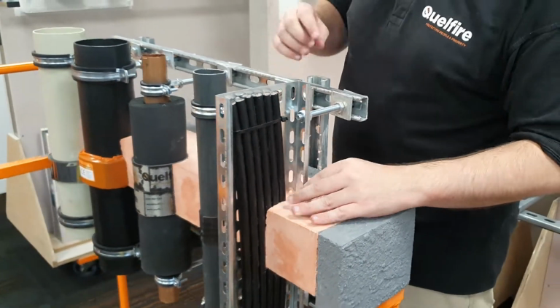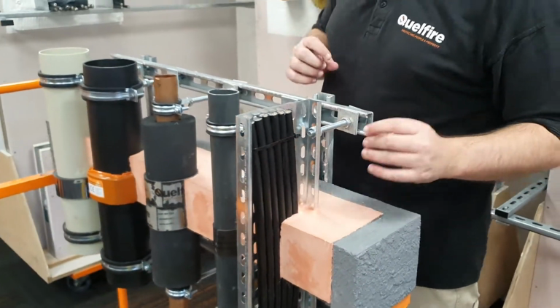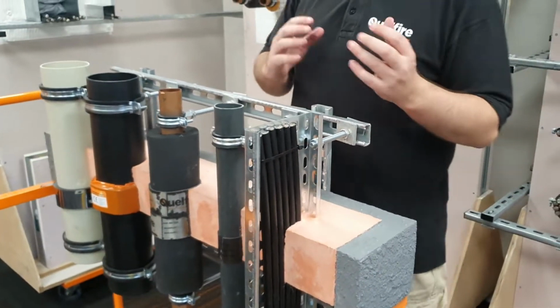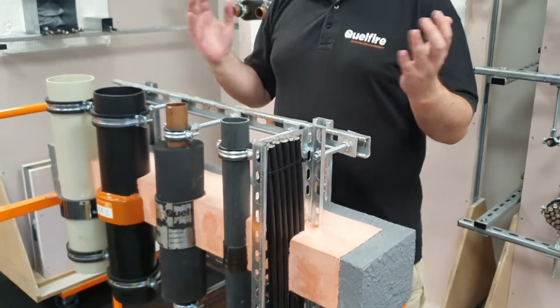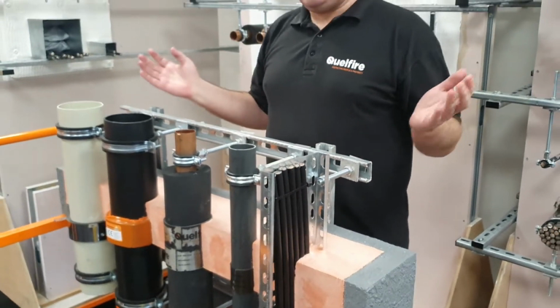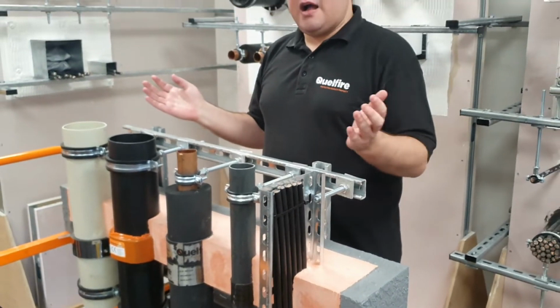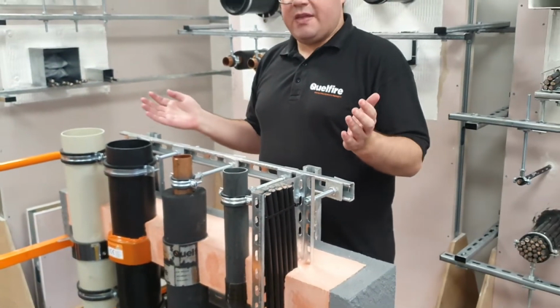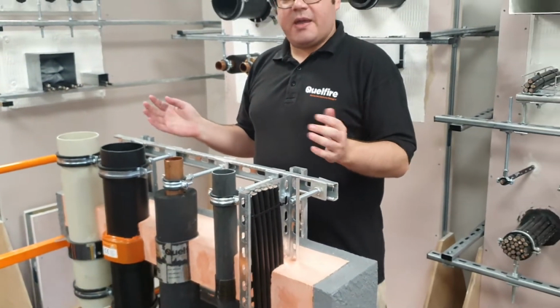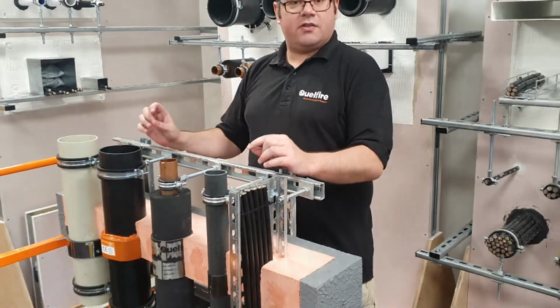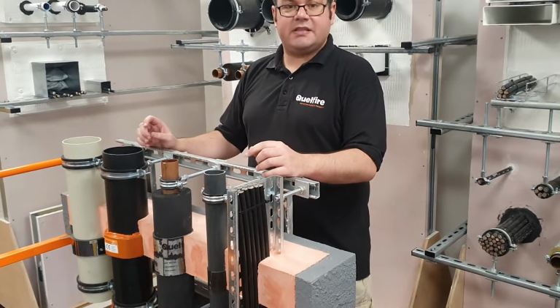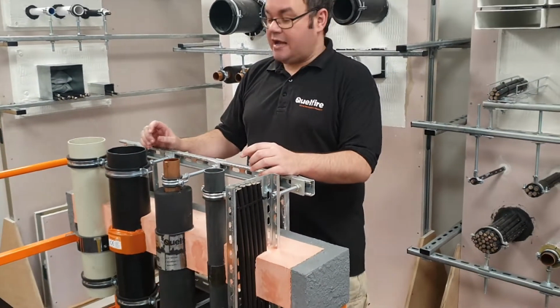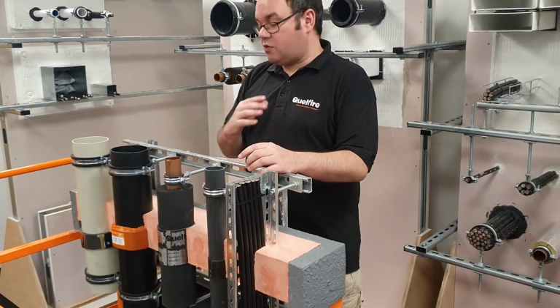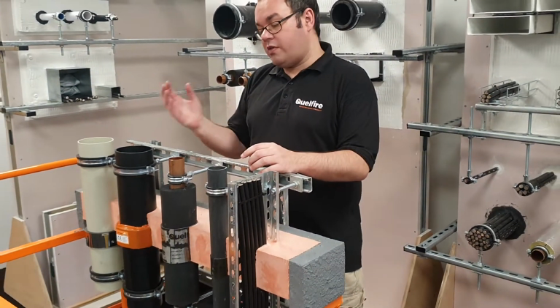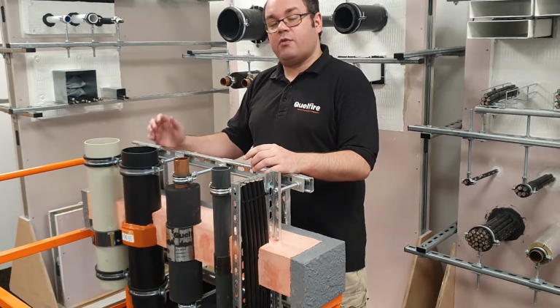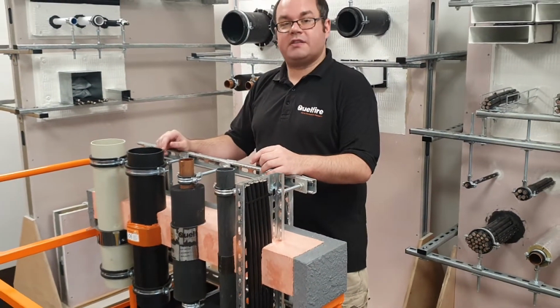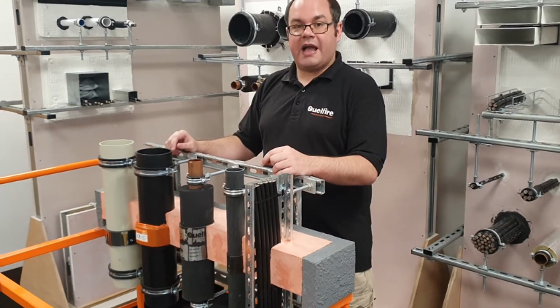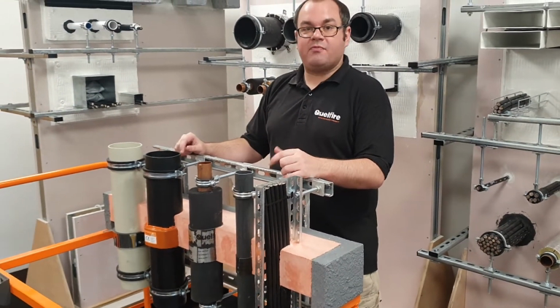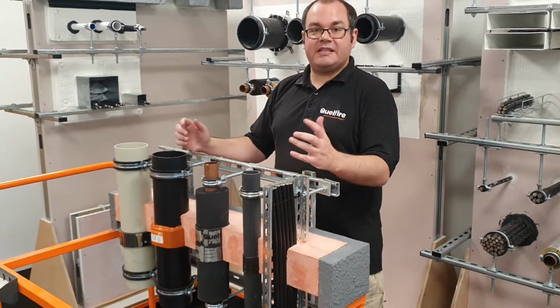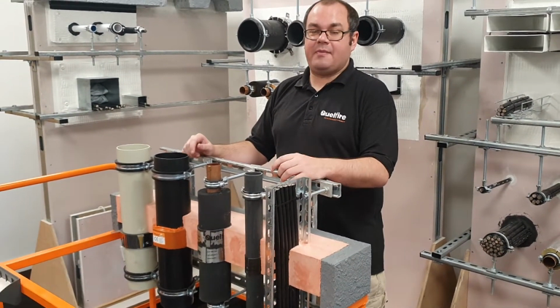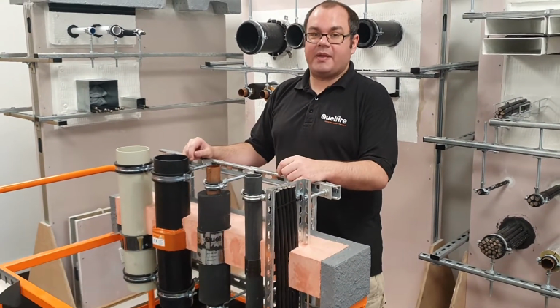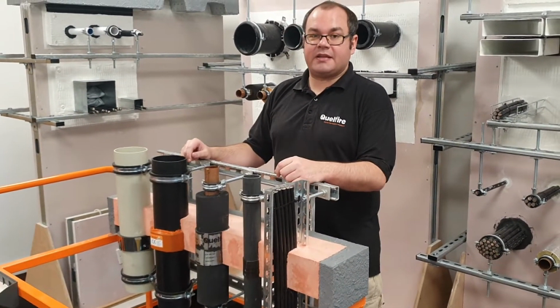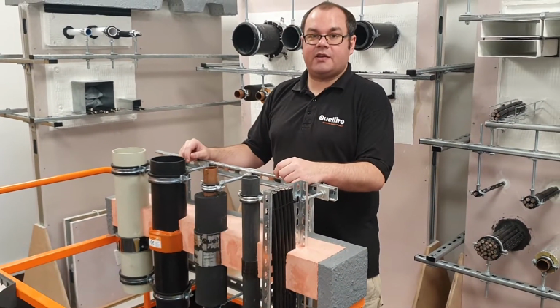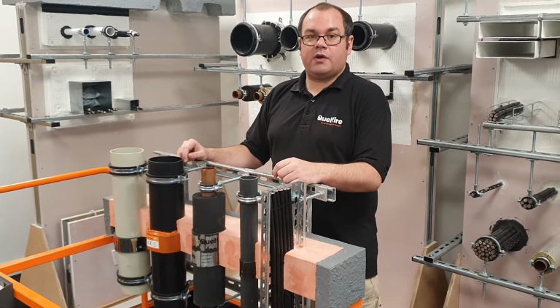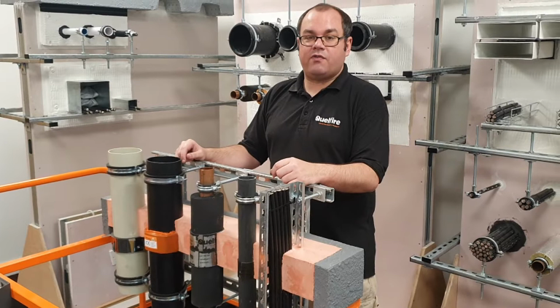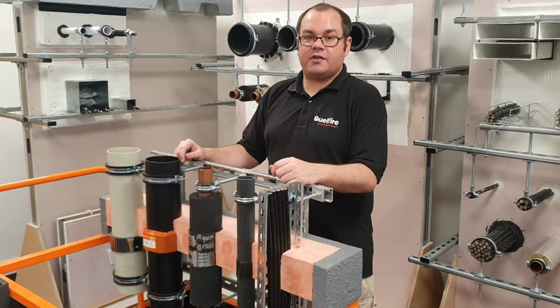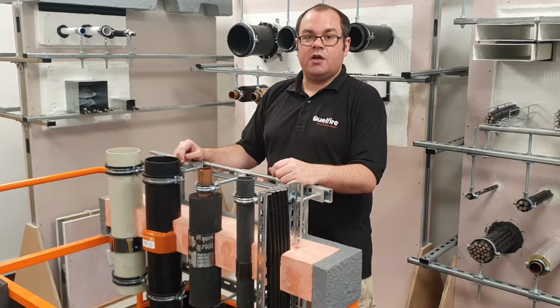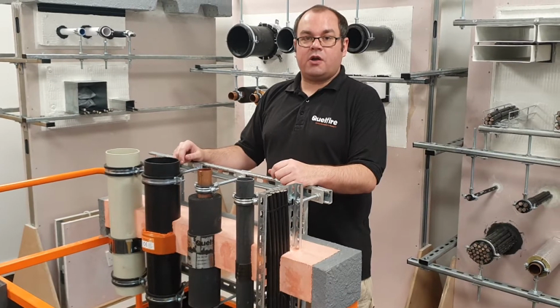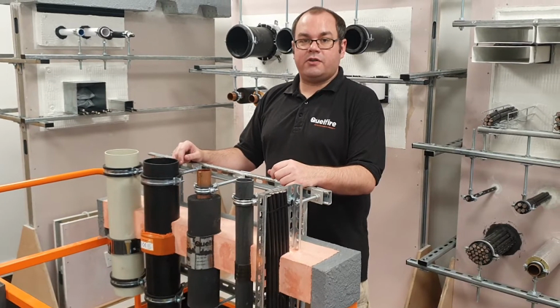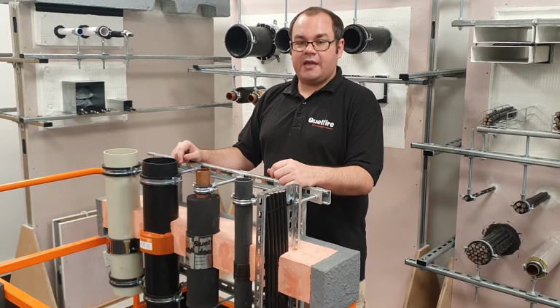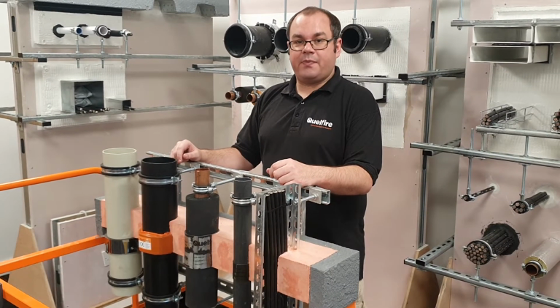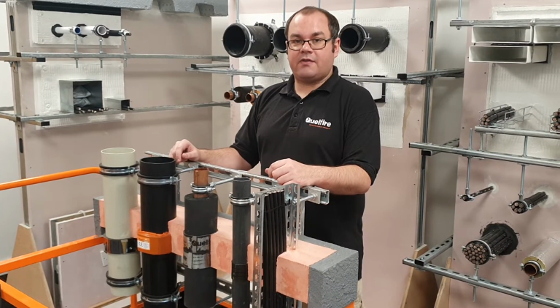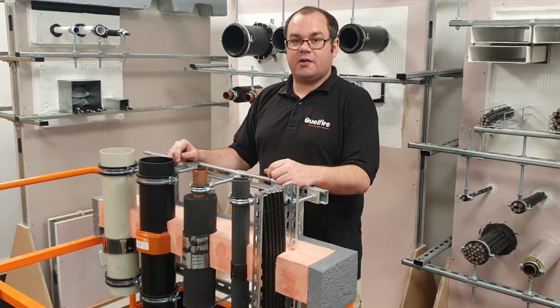If you need any information on these details or the other ones that we have, please email me at technical@quellfire.co.uk. Thank you very much.